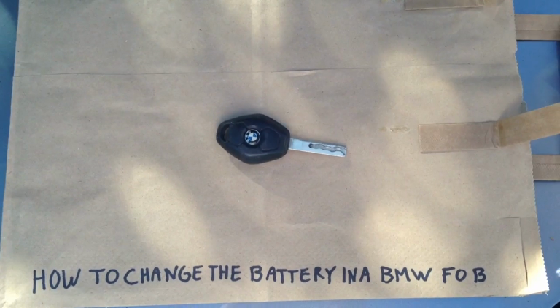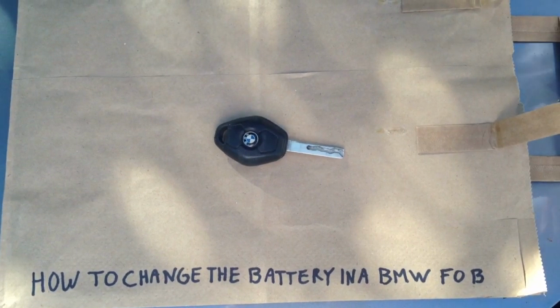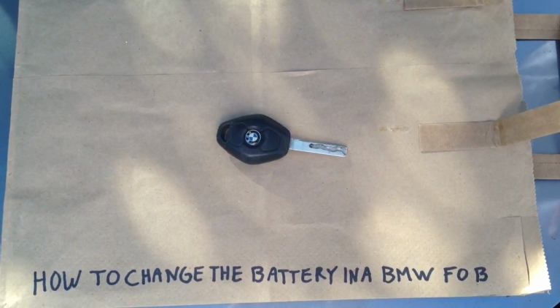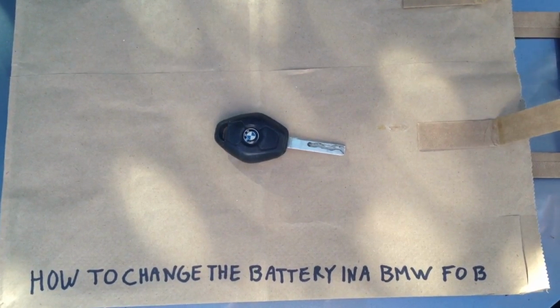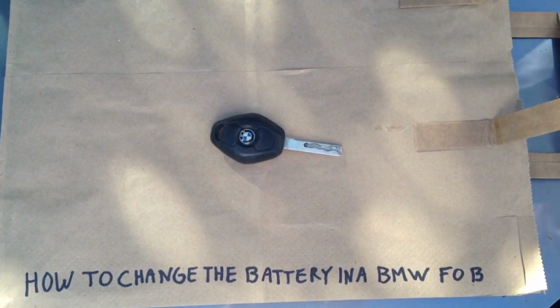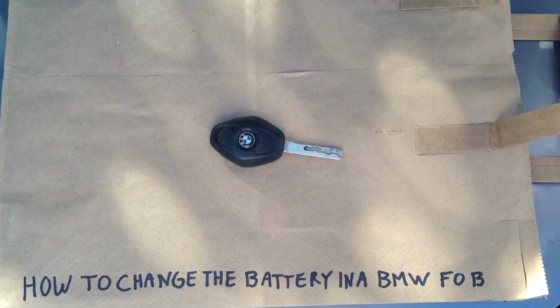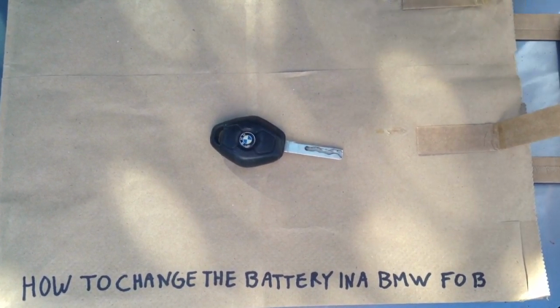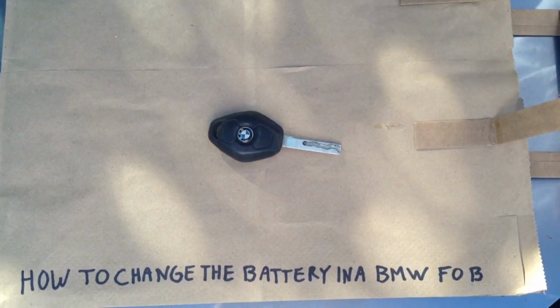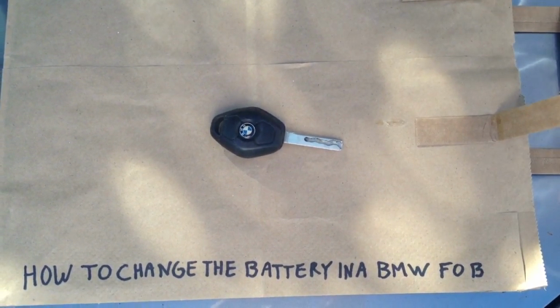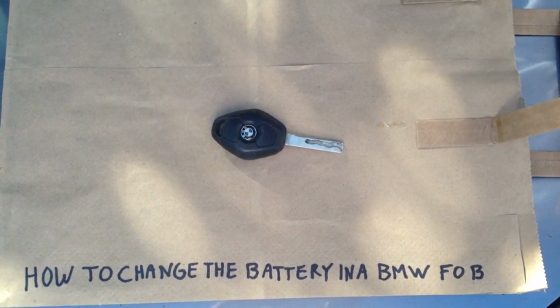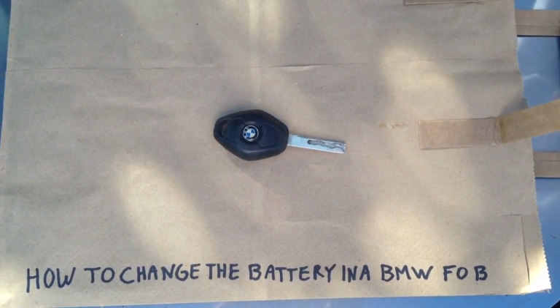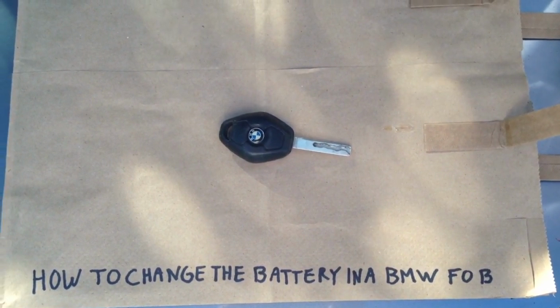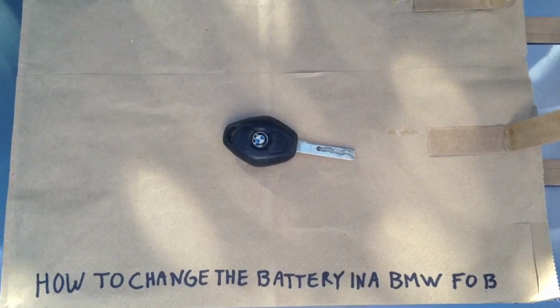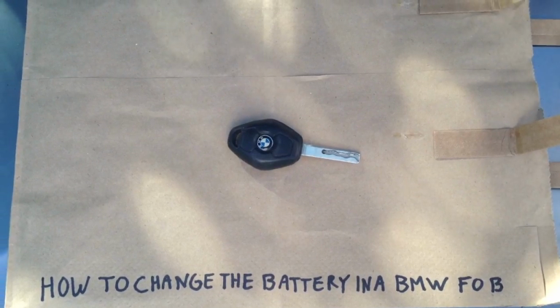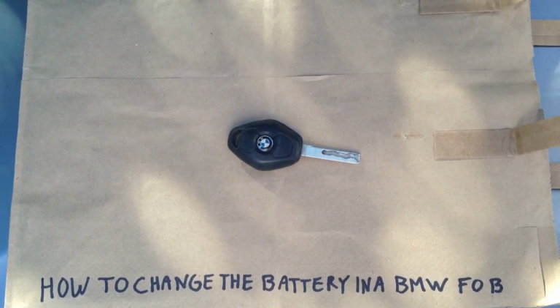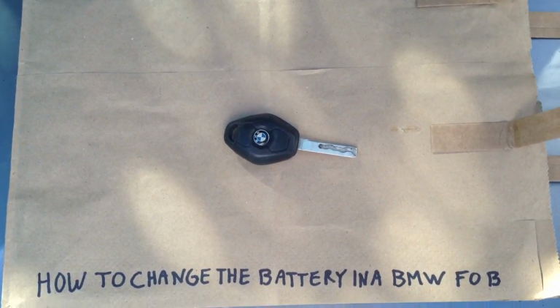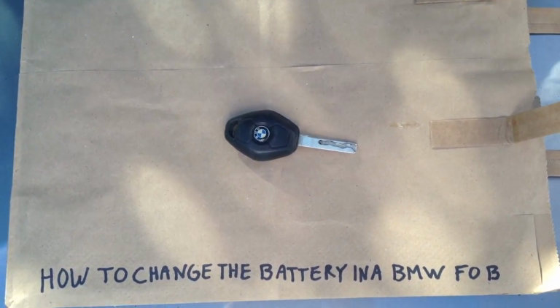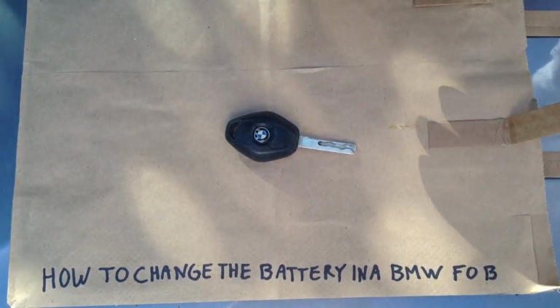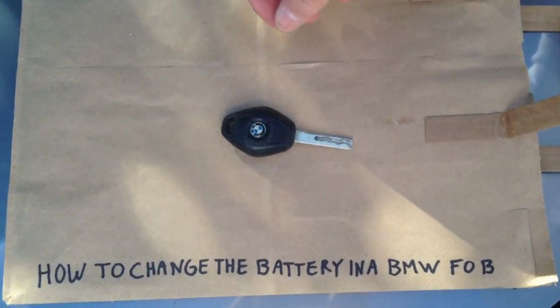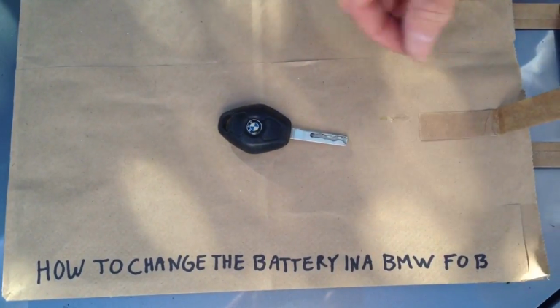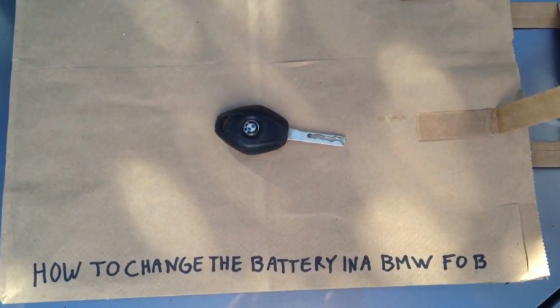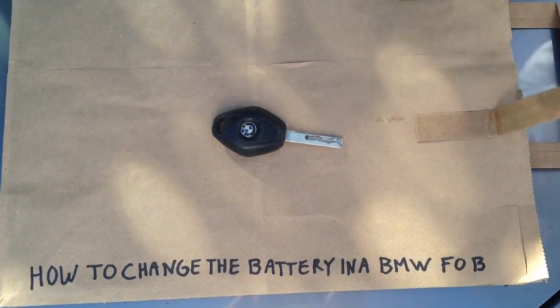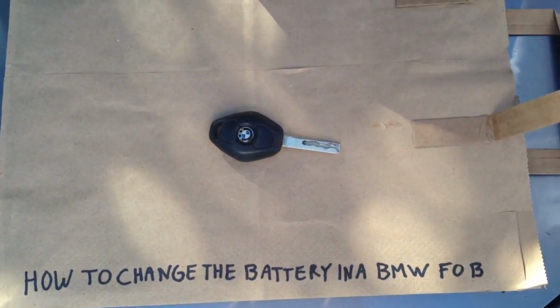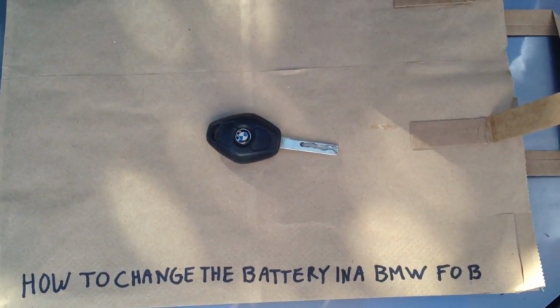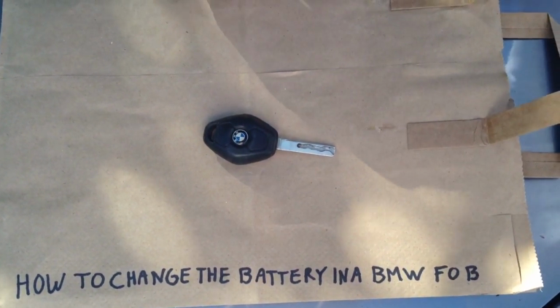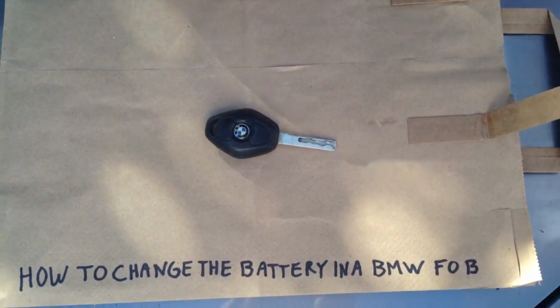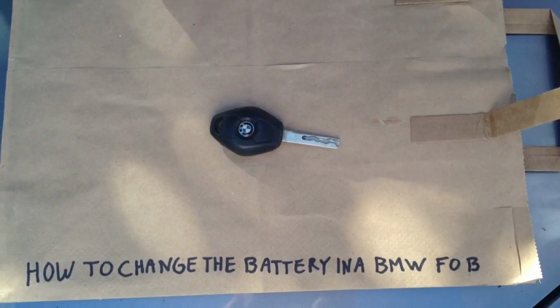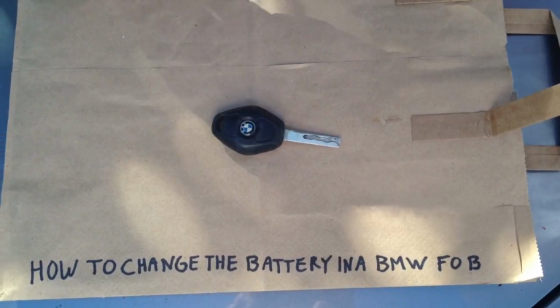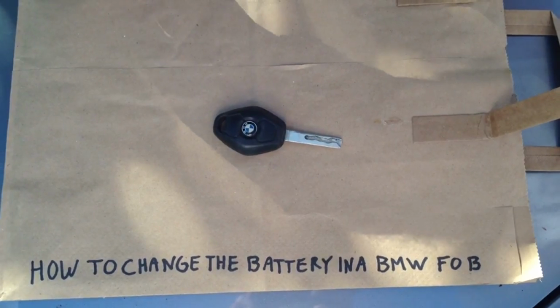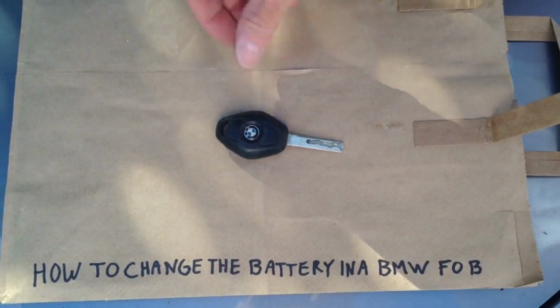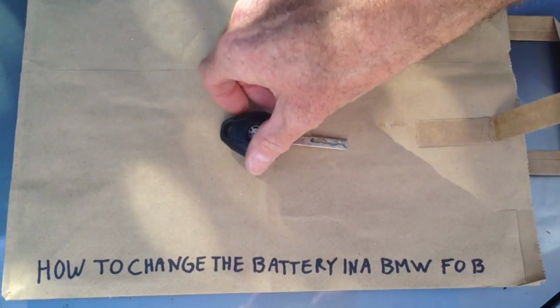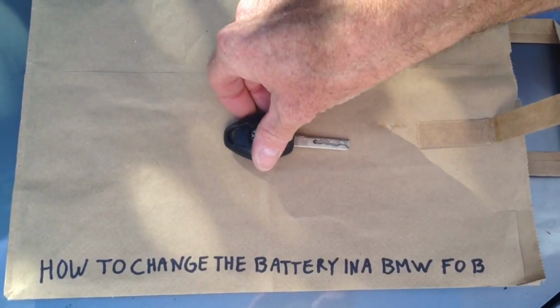This is how to change the battery in a BMW diamond key. The dealer will tell you it can't be done and that he has to do it, charging you $270 for it. But you actually can do it yourself if you're careful and decent with a razor blade or razor knife.